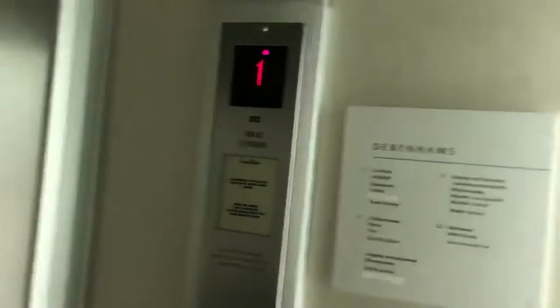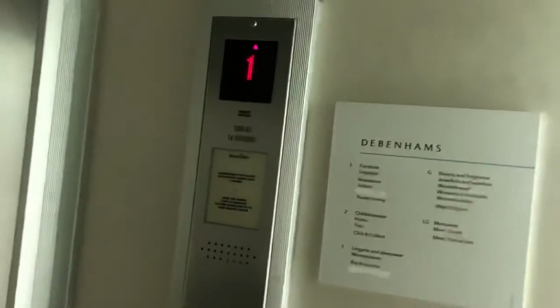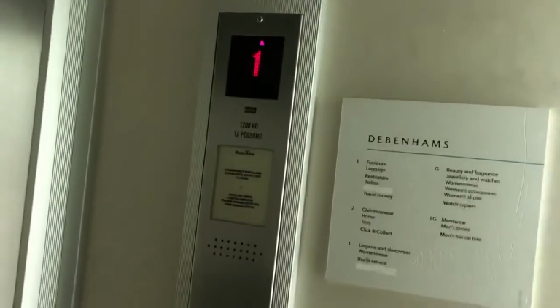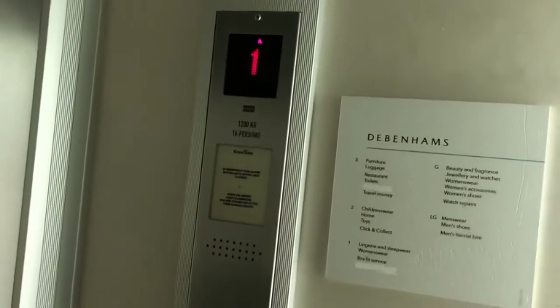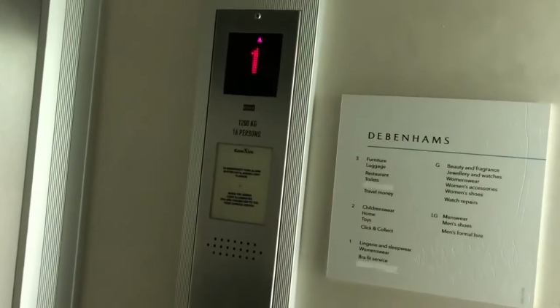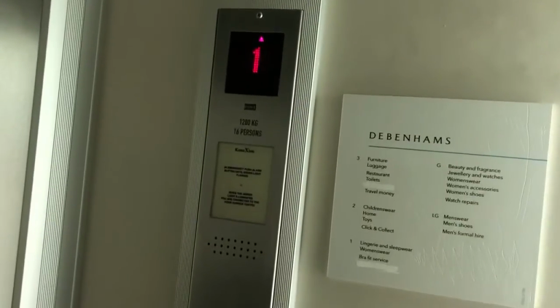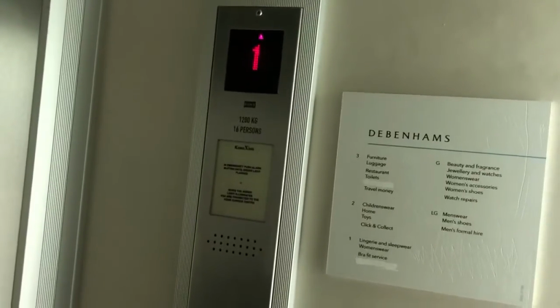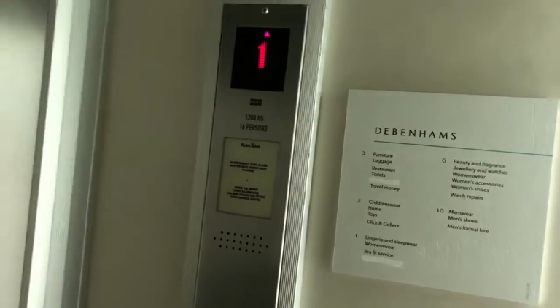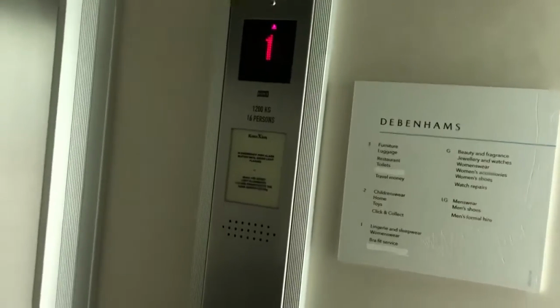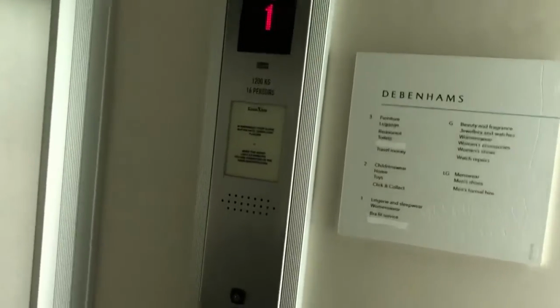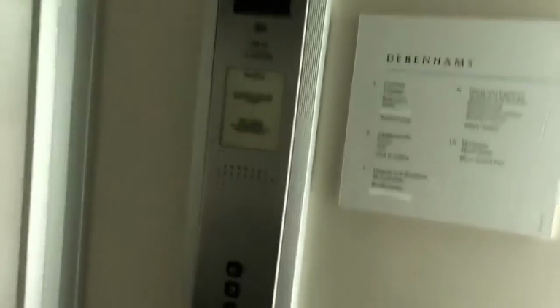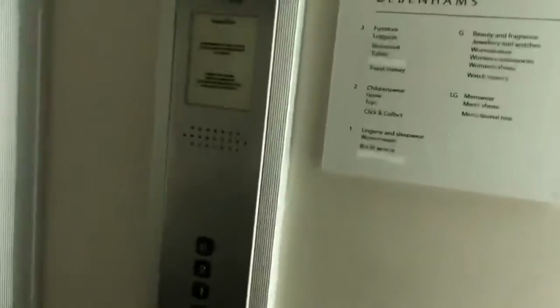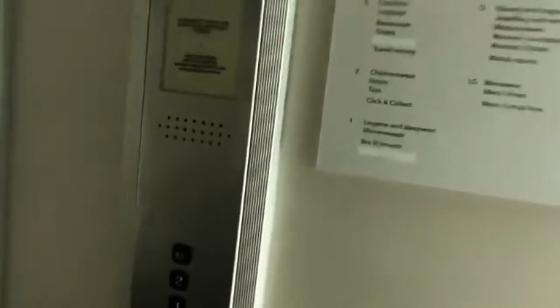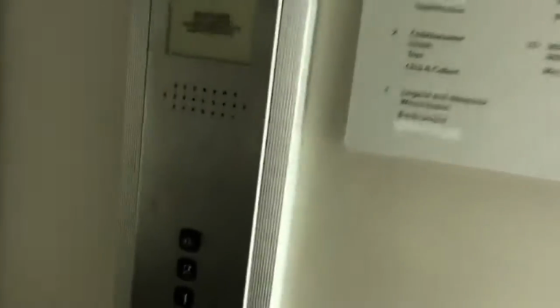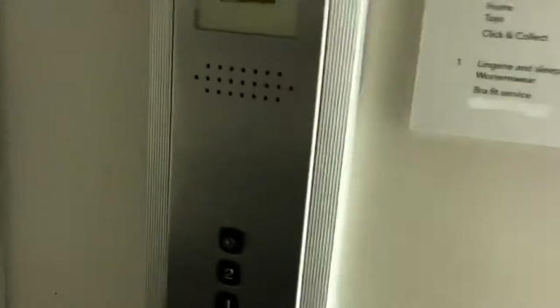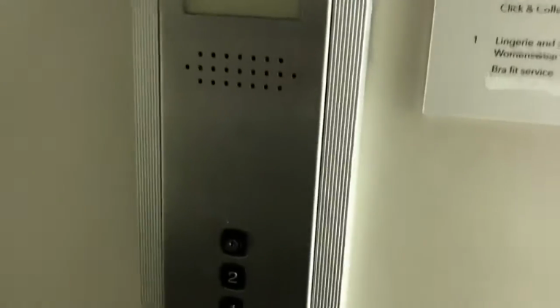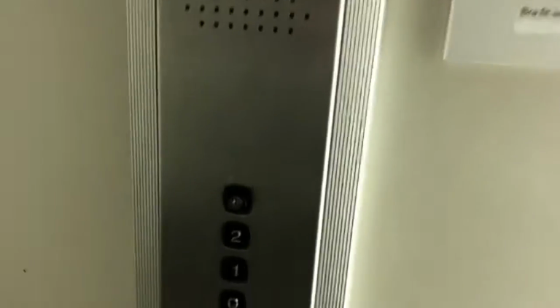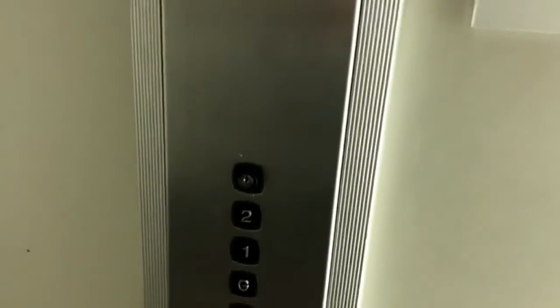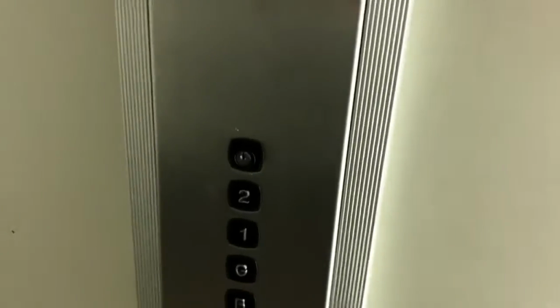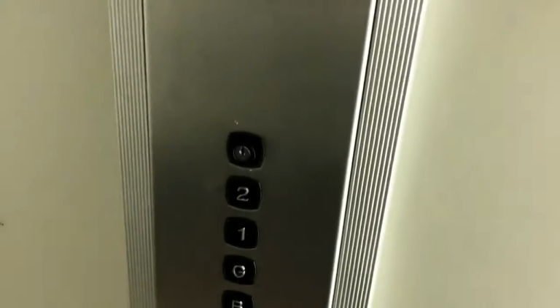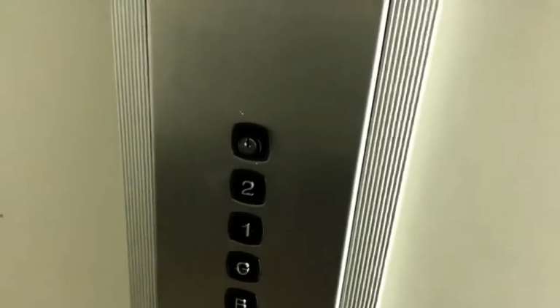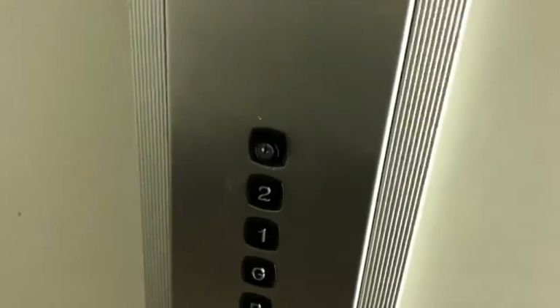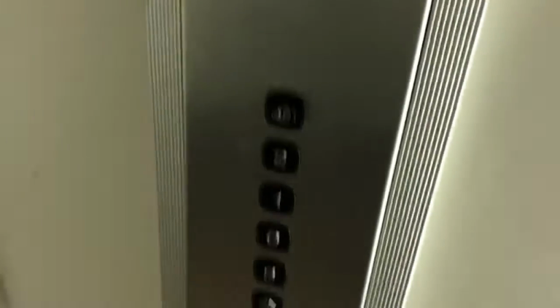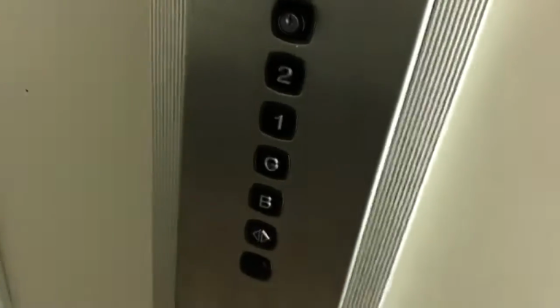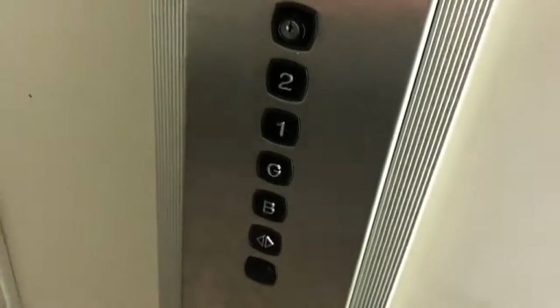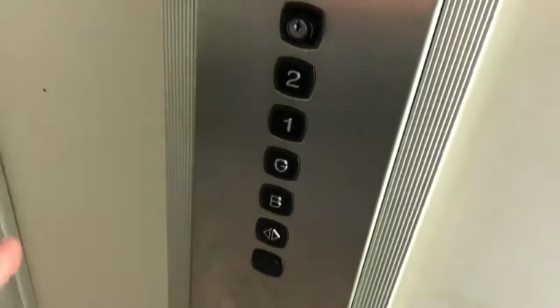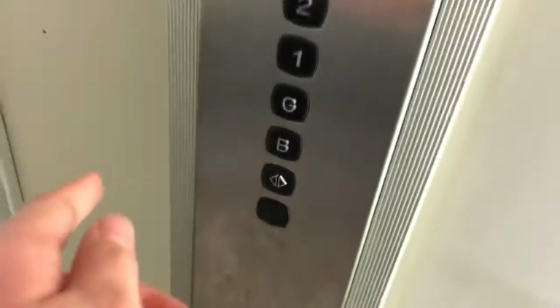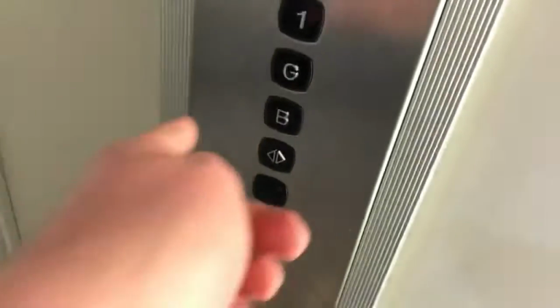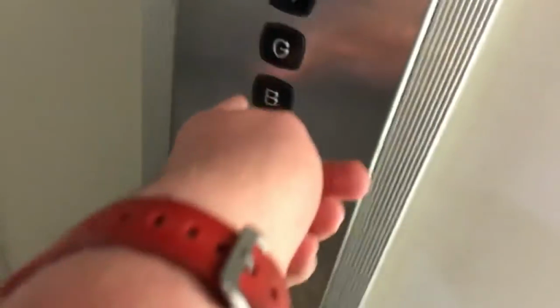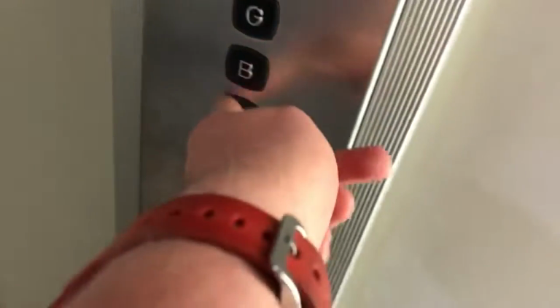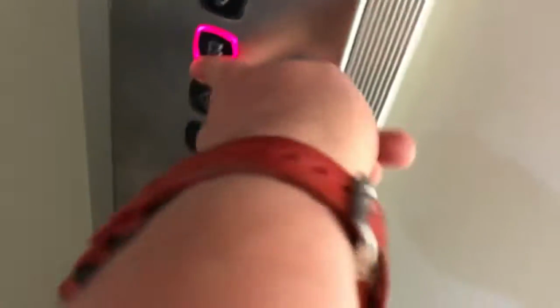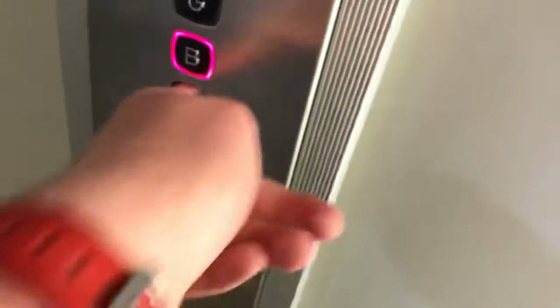Finally, I found this lift. Here we are, first floor. So now I can go to first floor, go to basement.